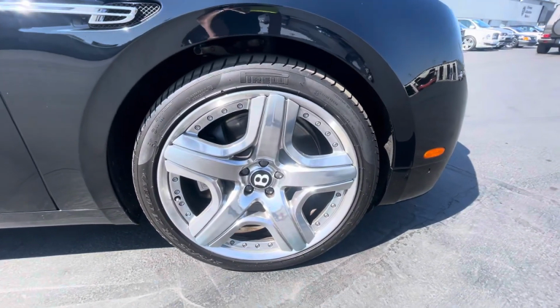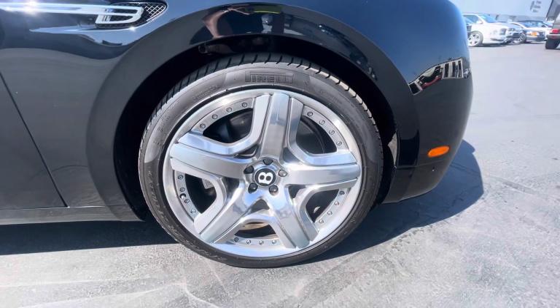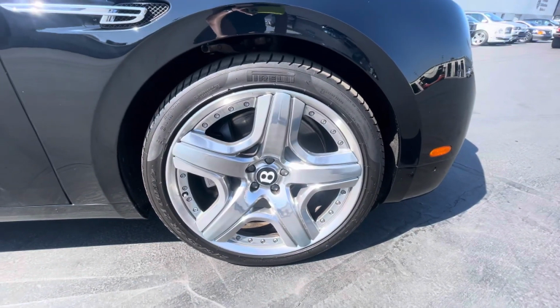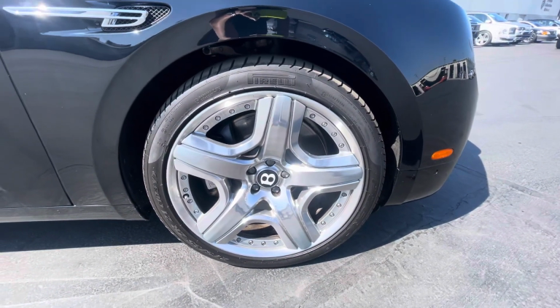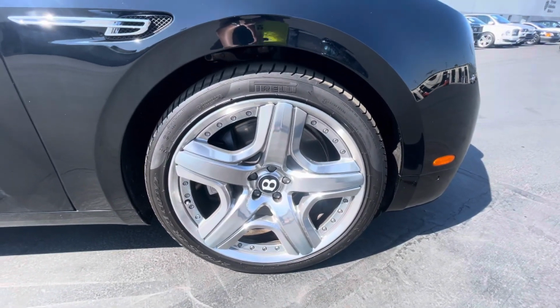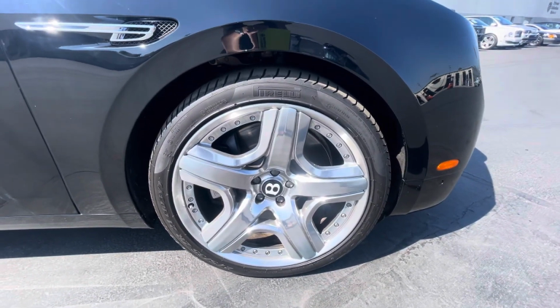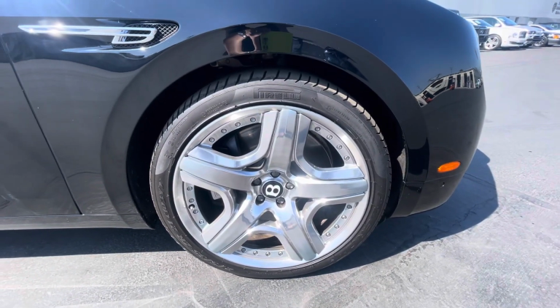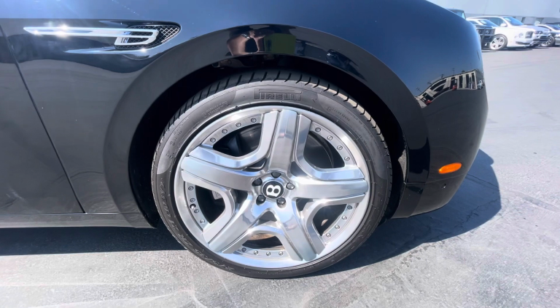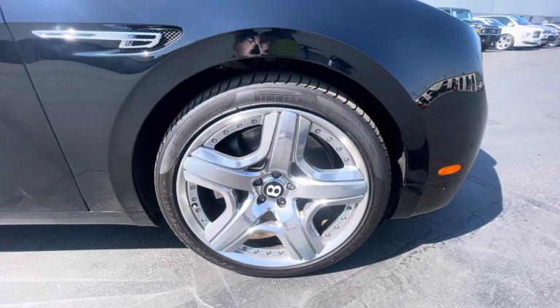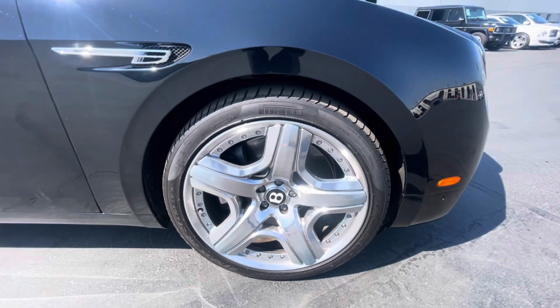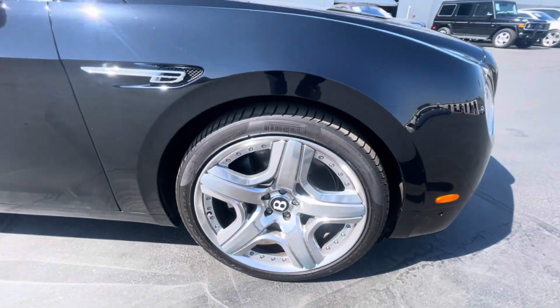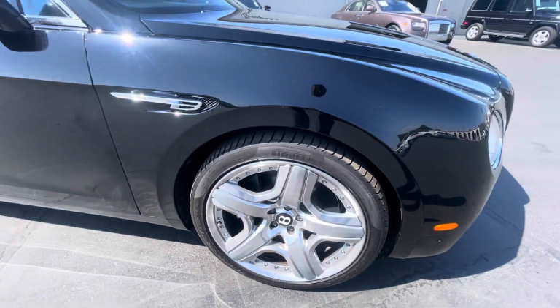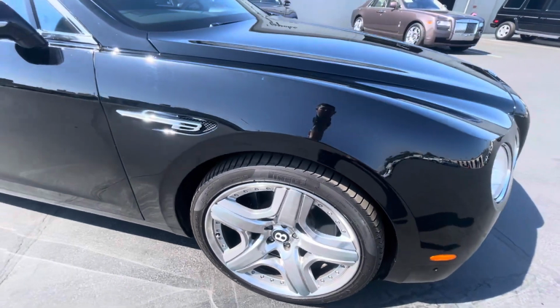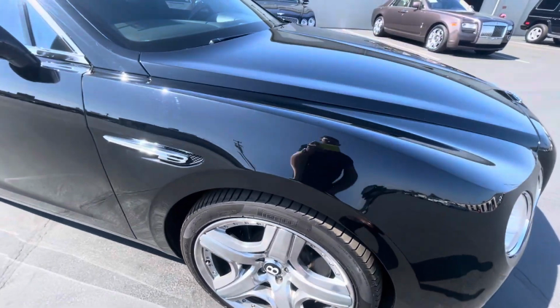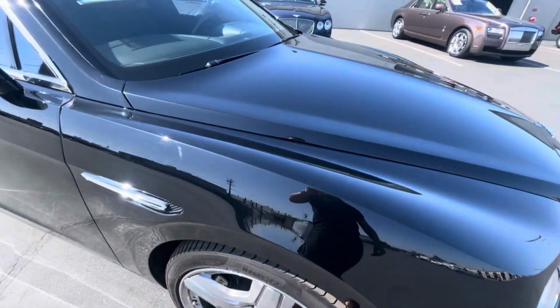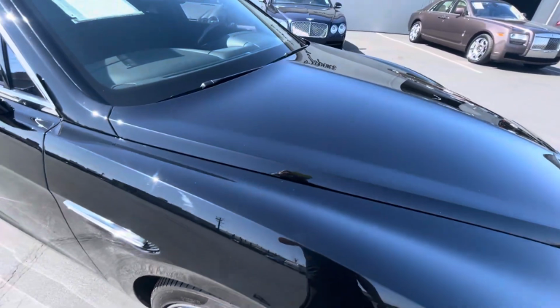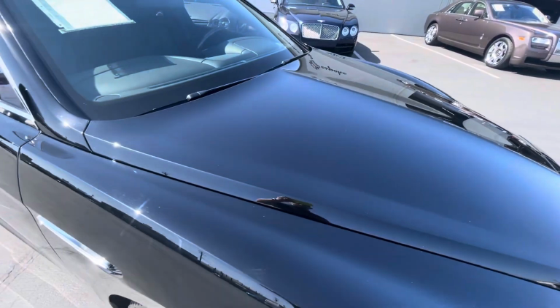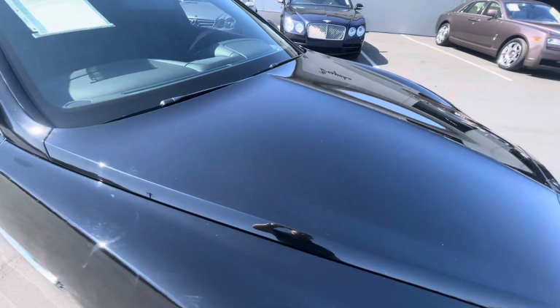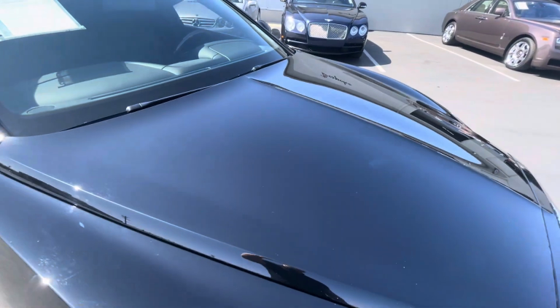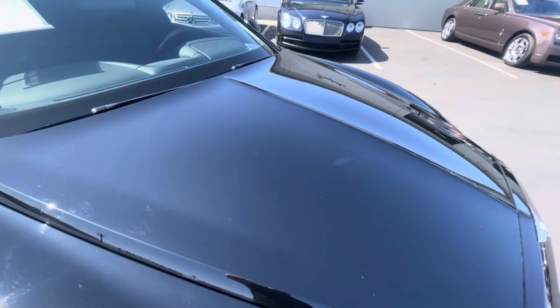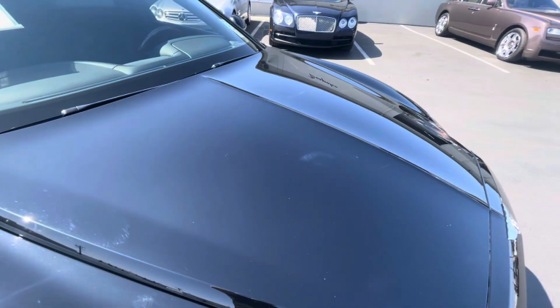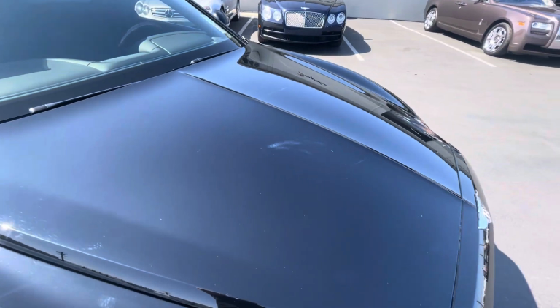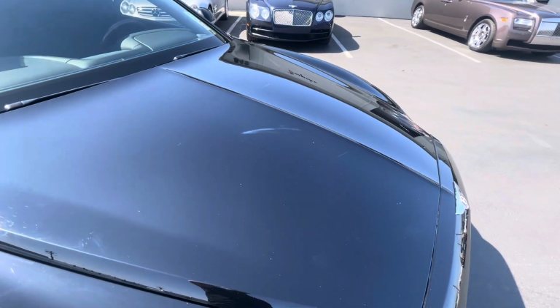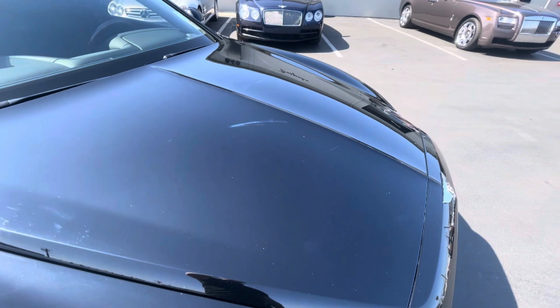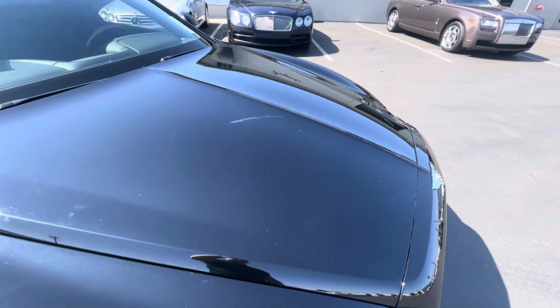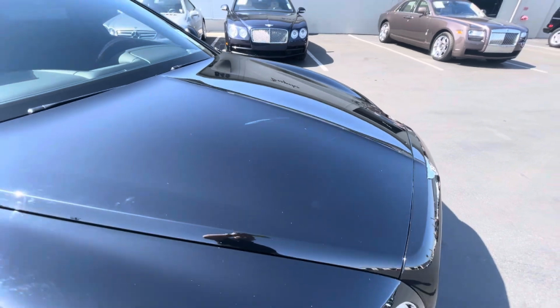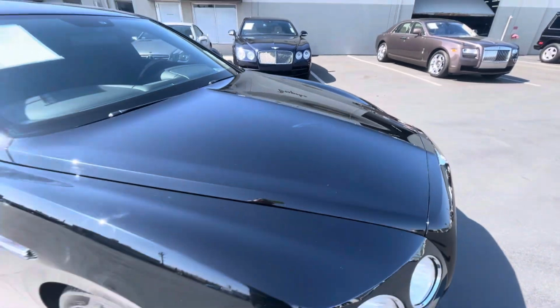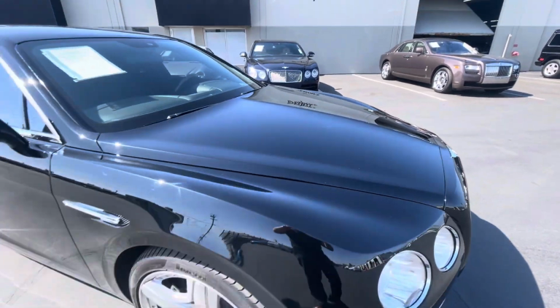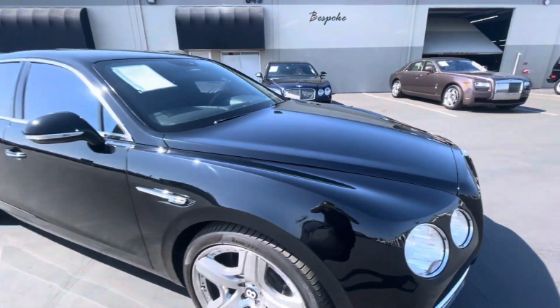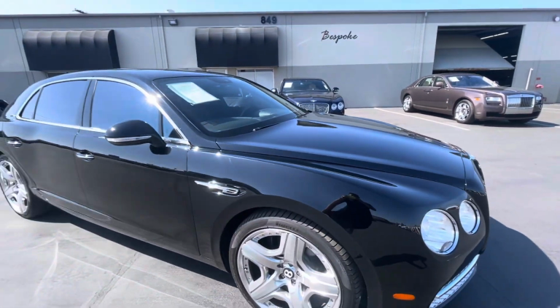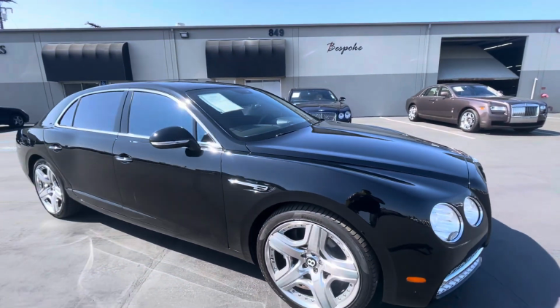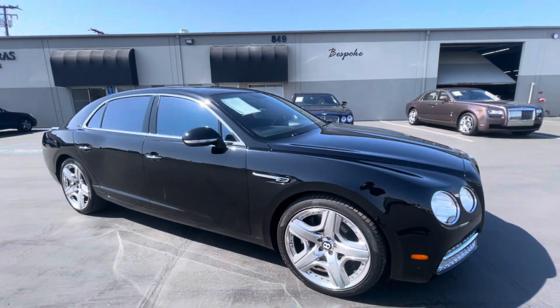Two scratches on the door handle. Take a look here at the wheel — overall looking clean. Lastly, taking a look at the hood. Thanks so much for watching.